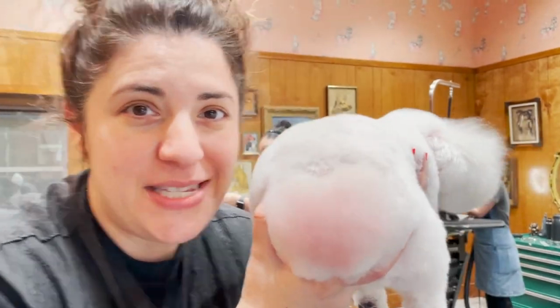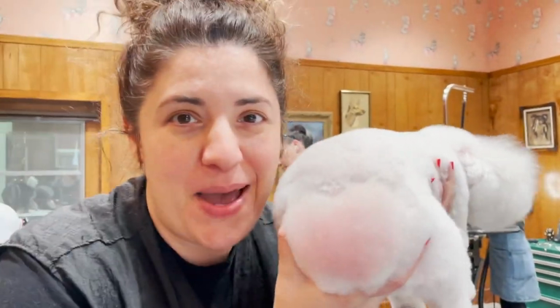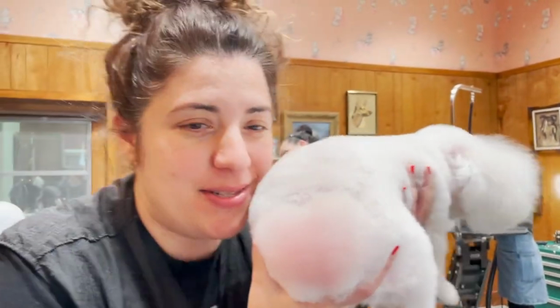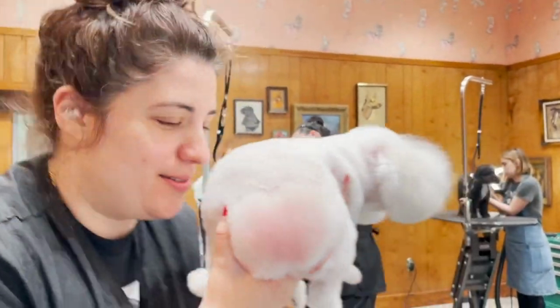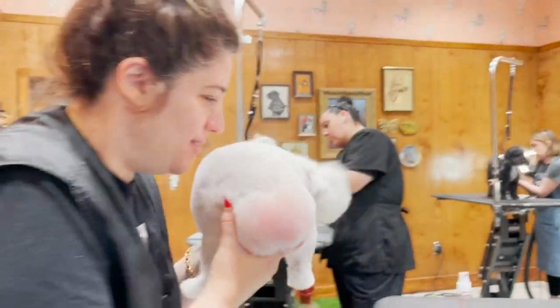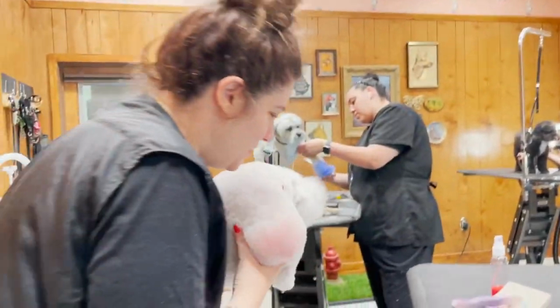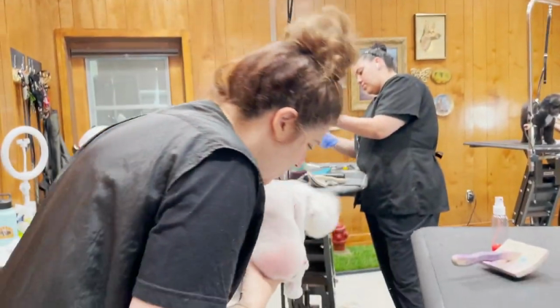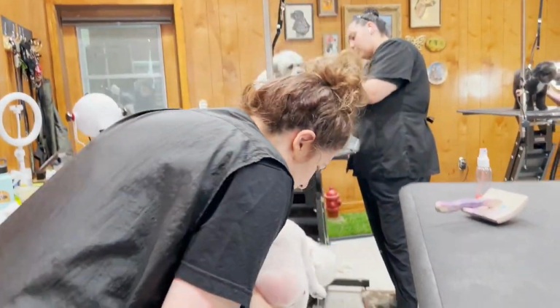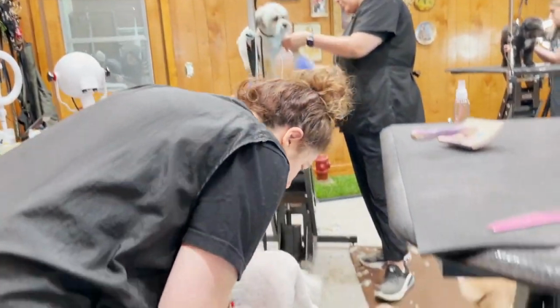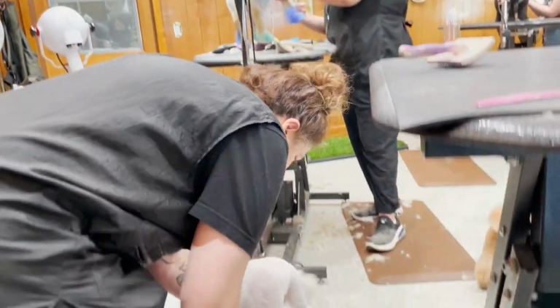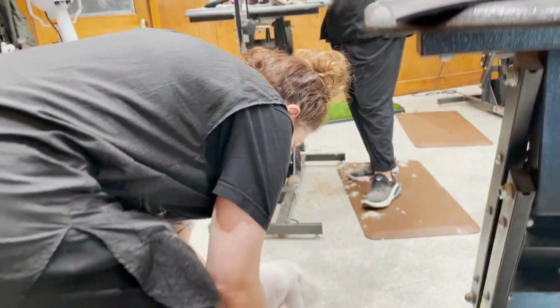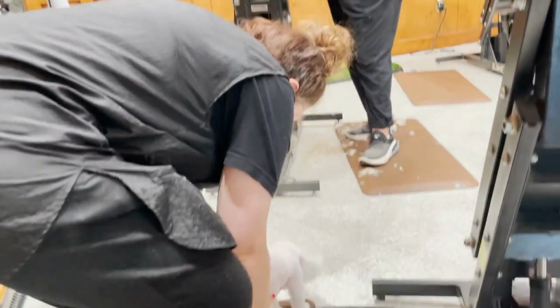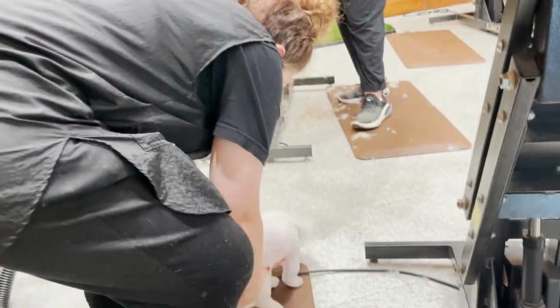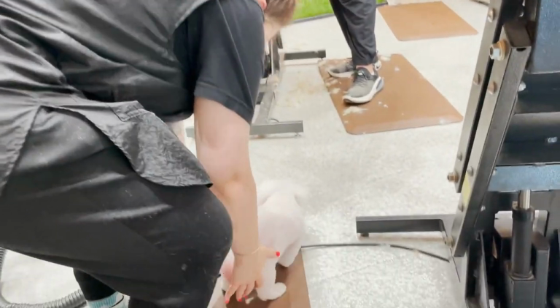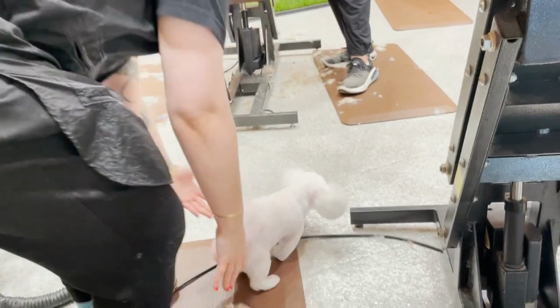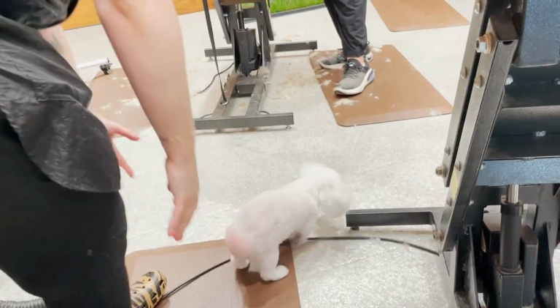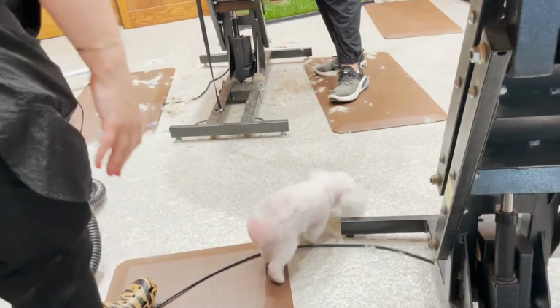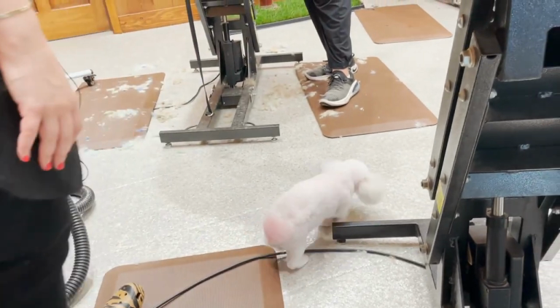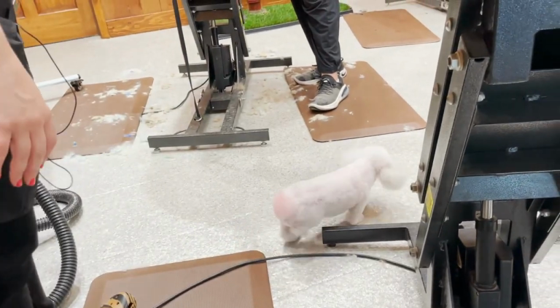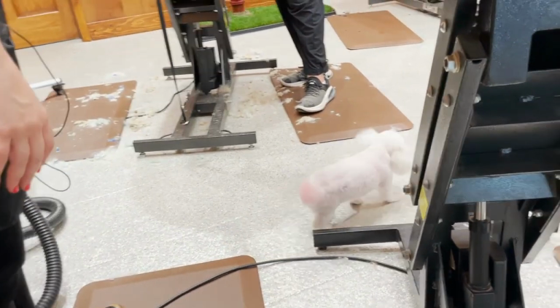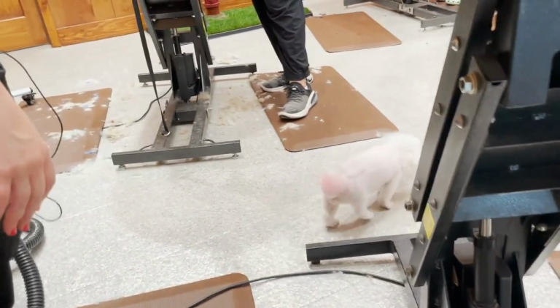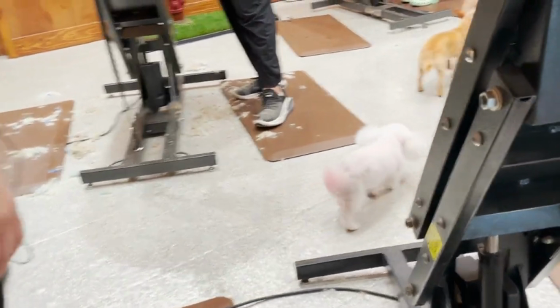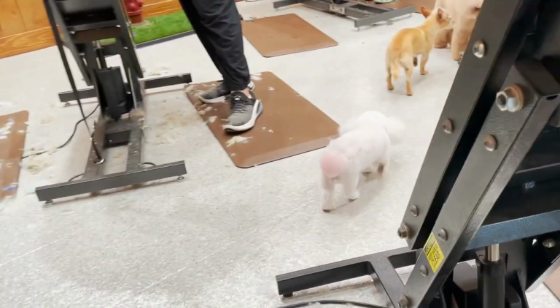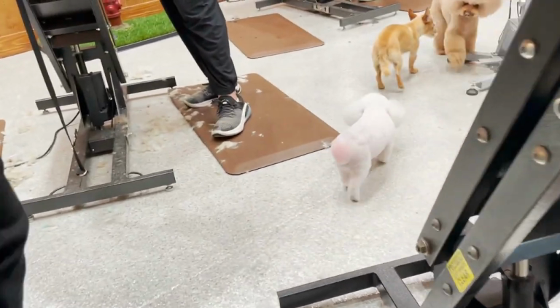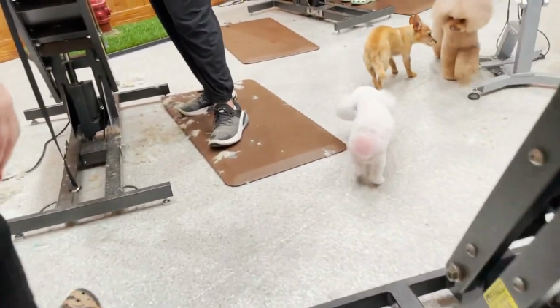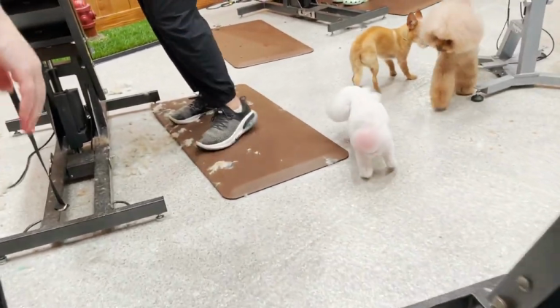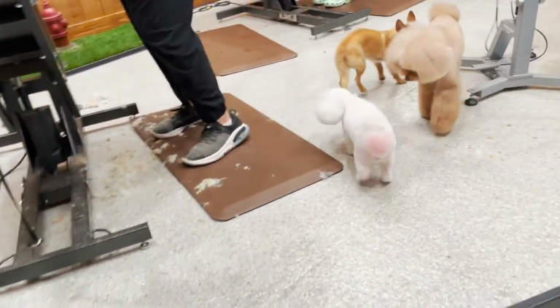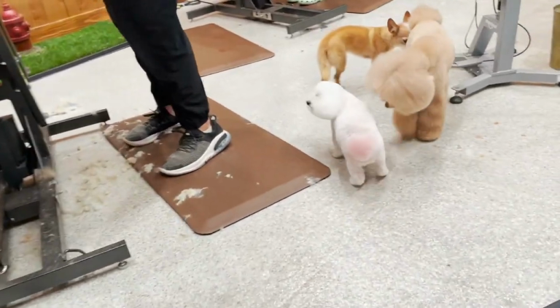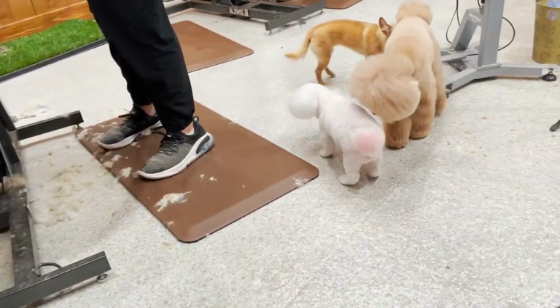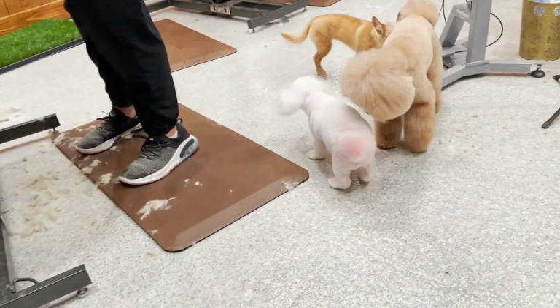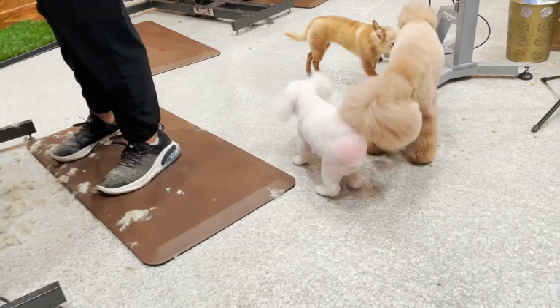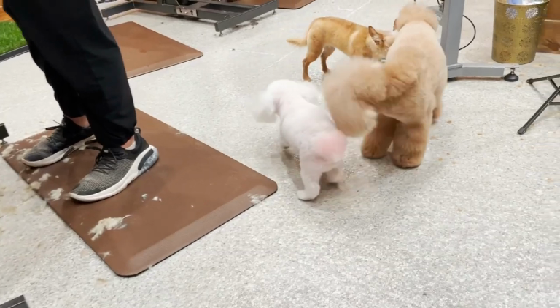Time for the dismount! There she goes — she has a heart butt and she's so pretty!